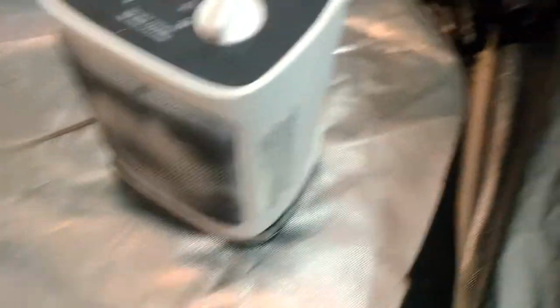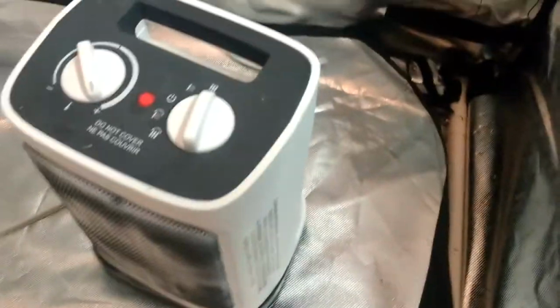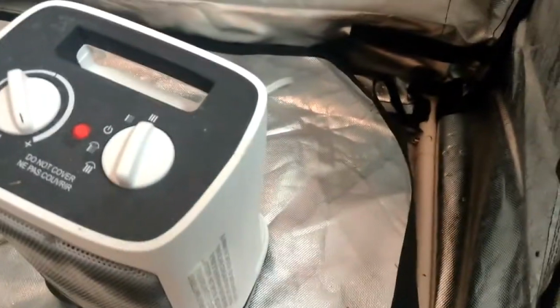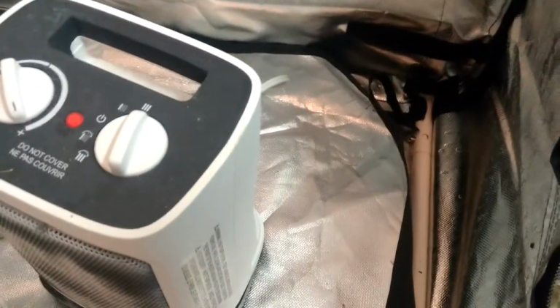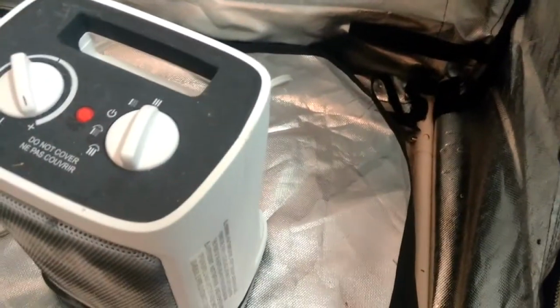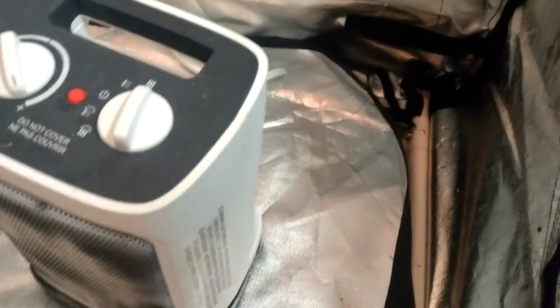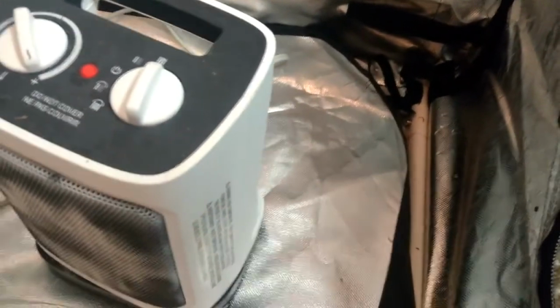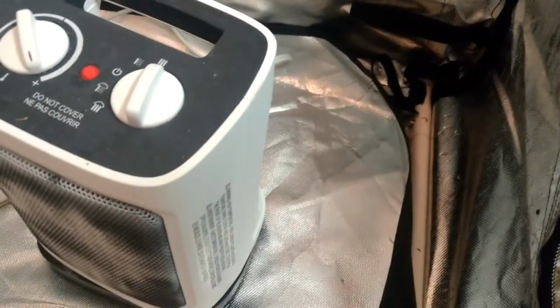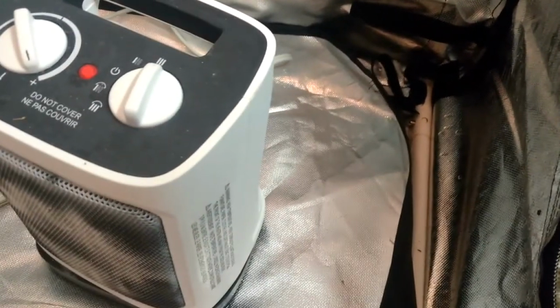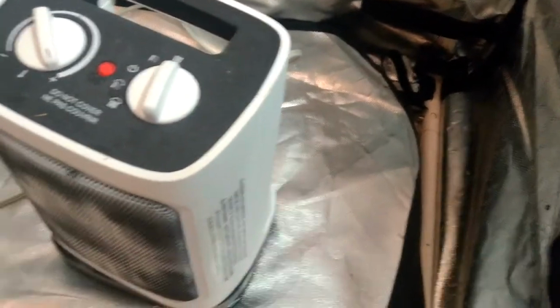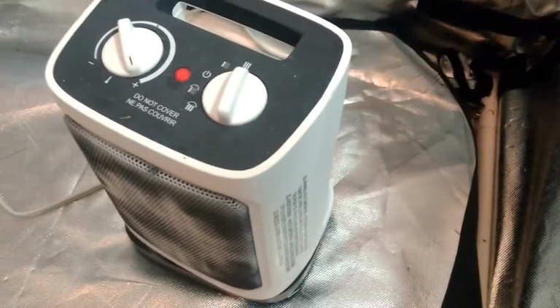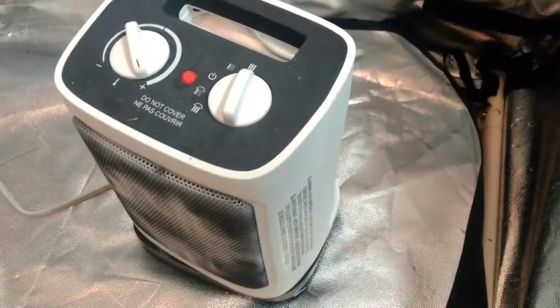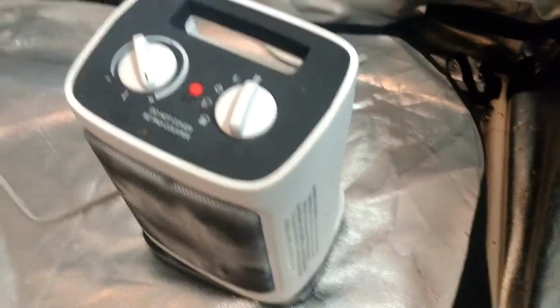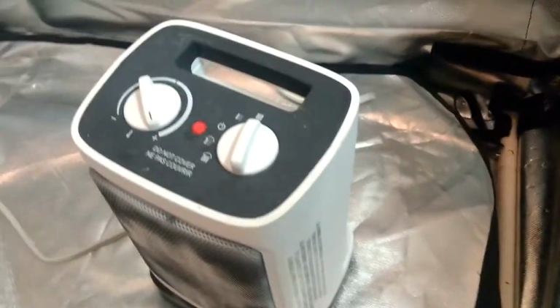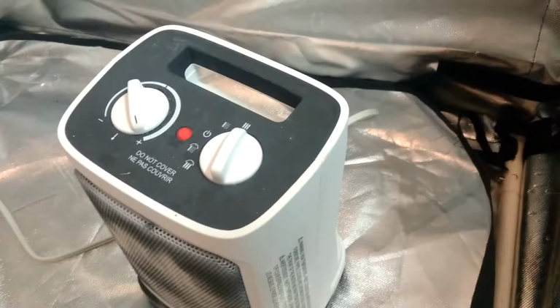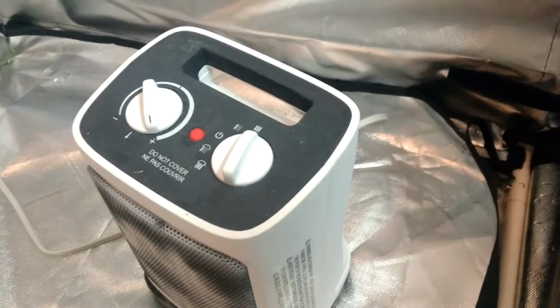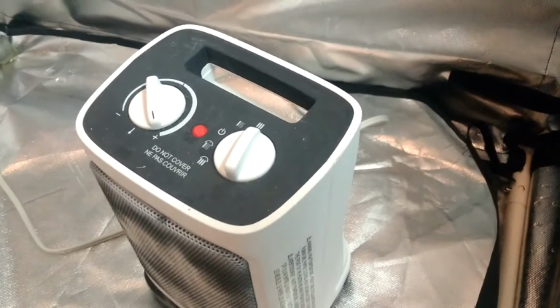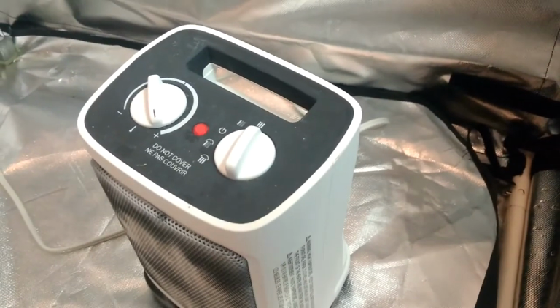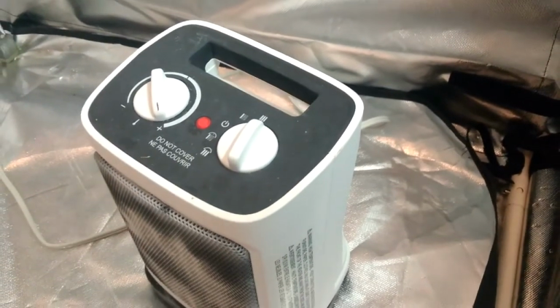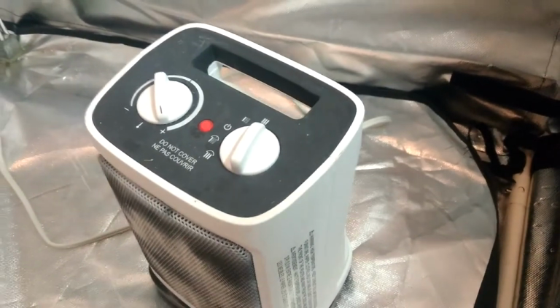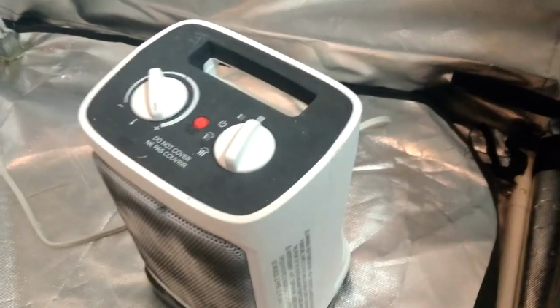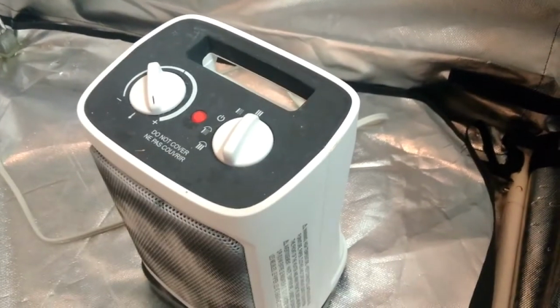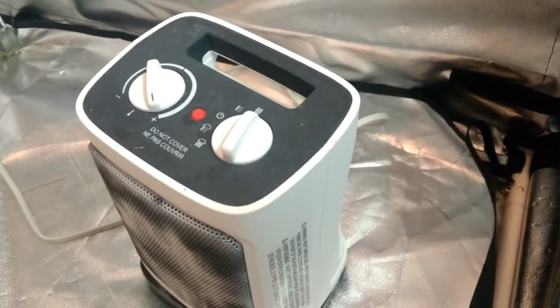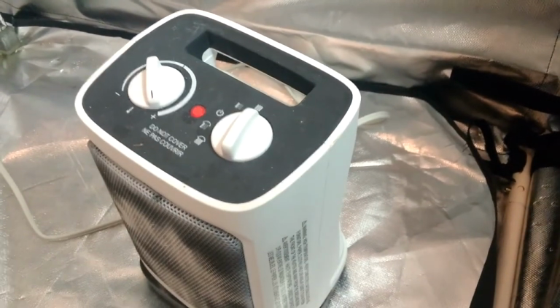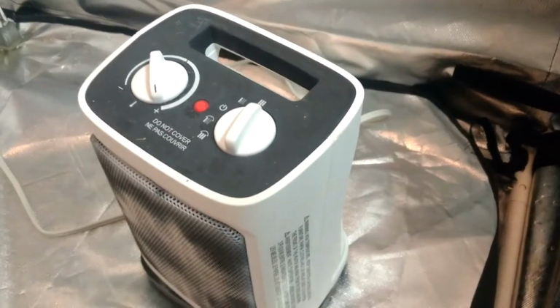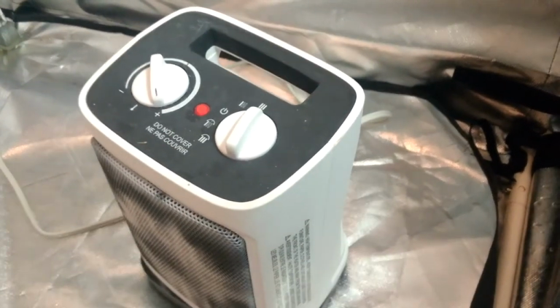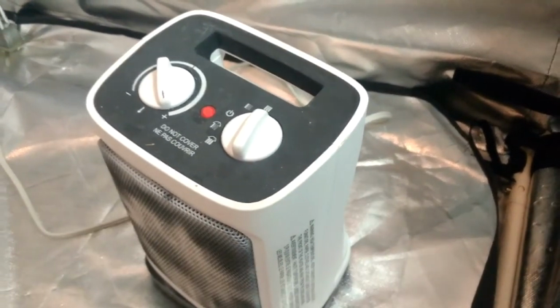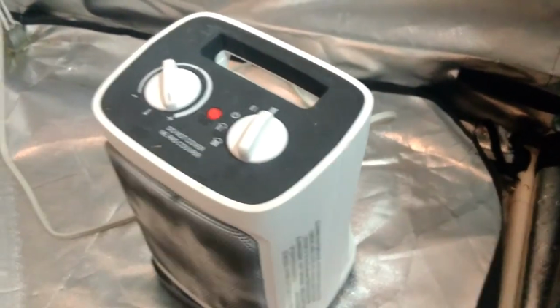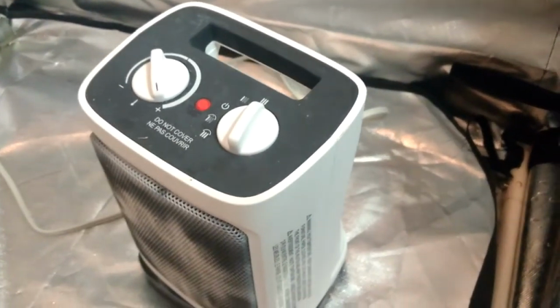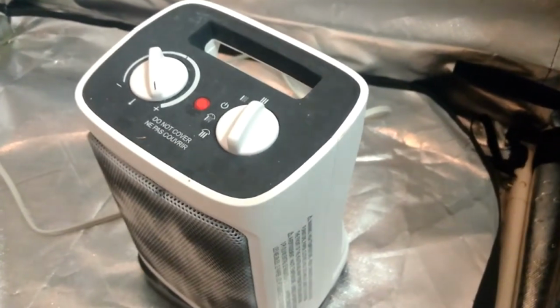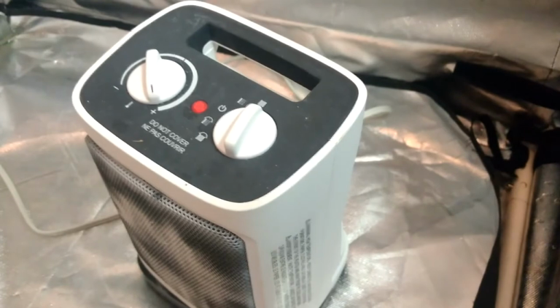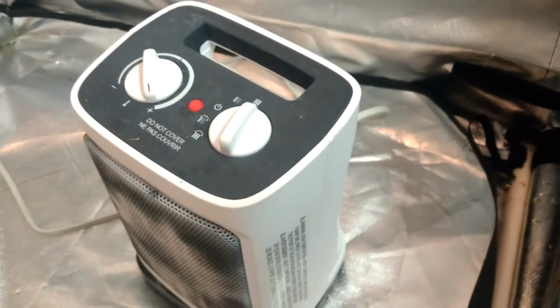This is a $25 heater from Canadian Tire, and what I like about it is it hasn't given me any problems for two years.